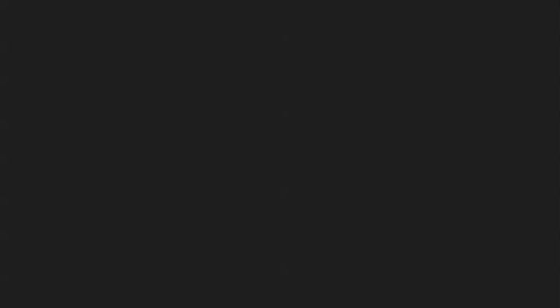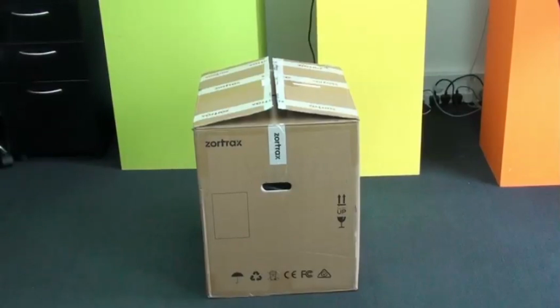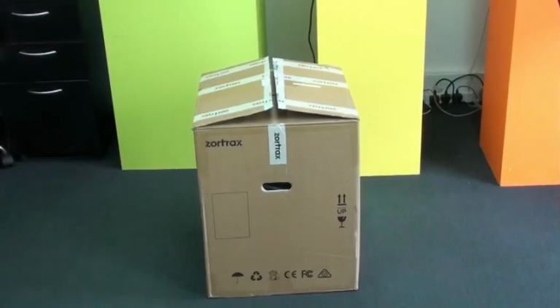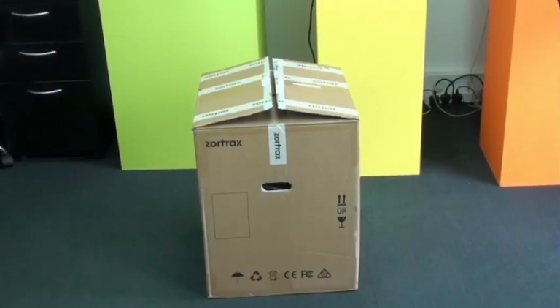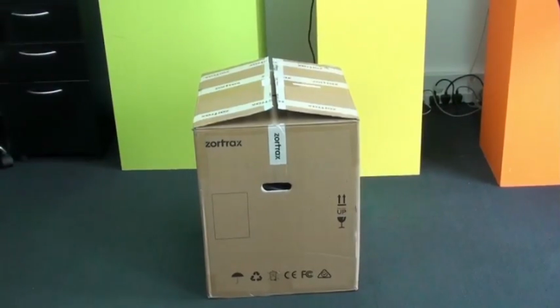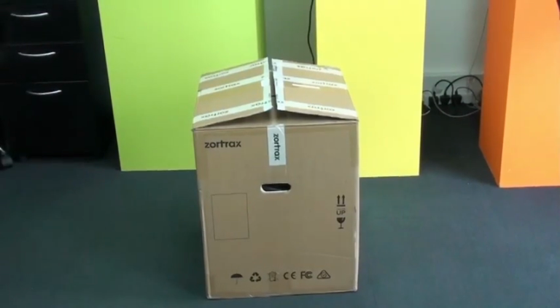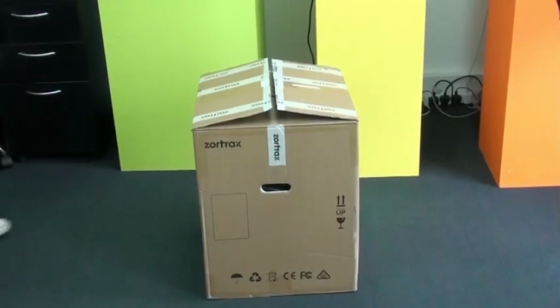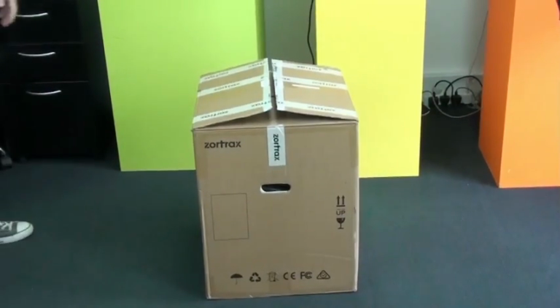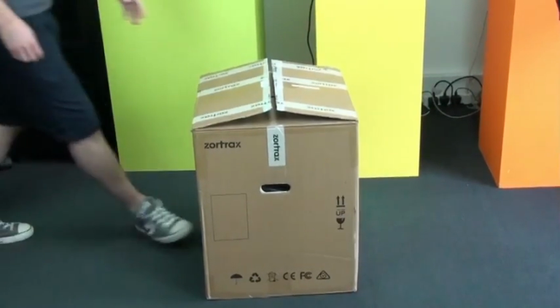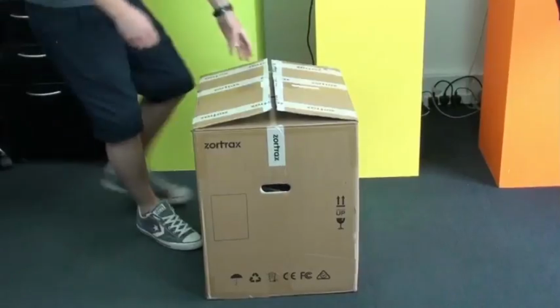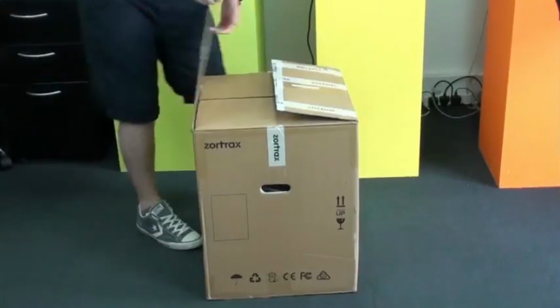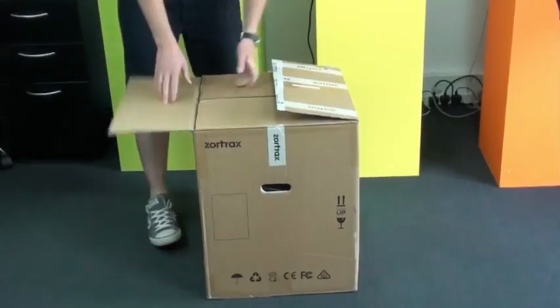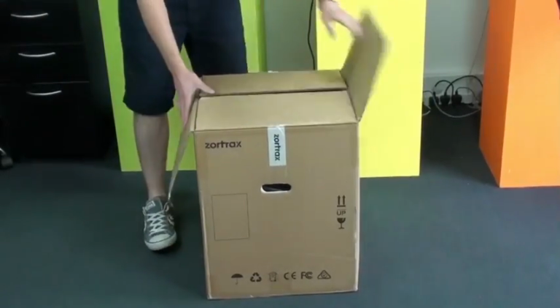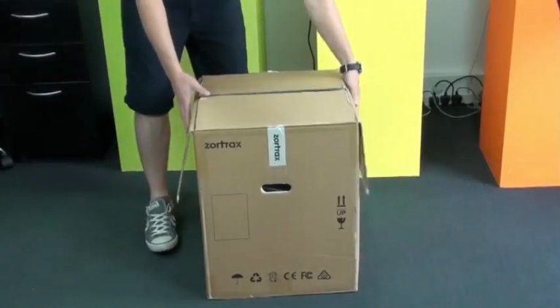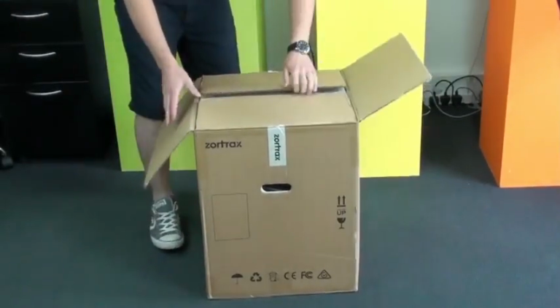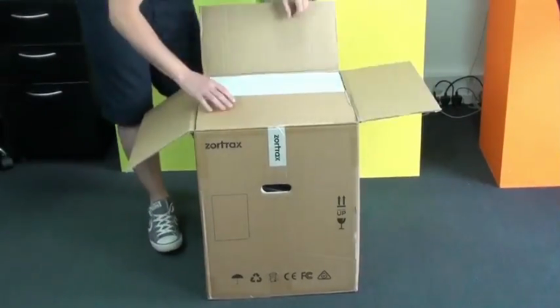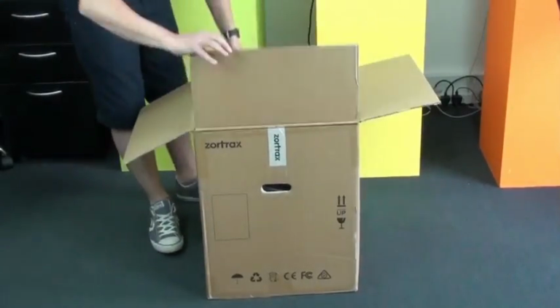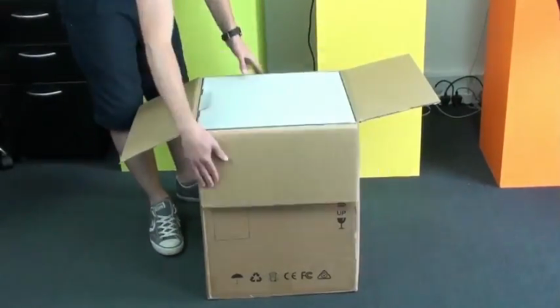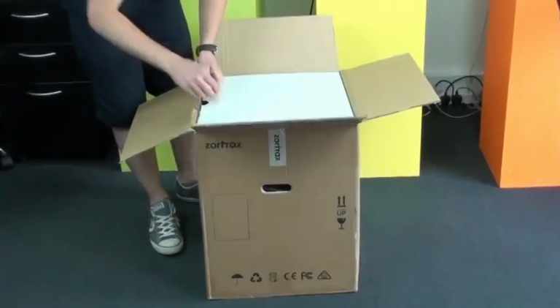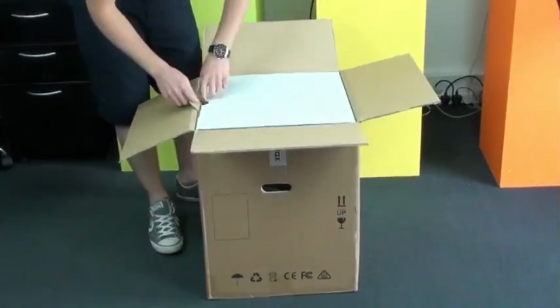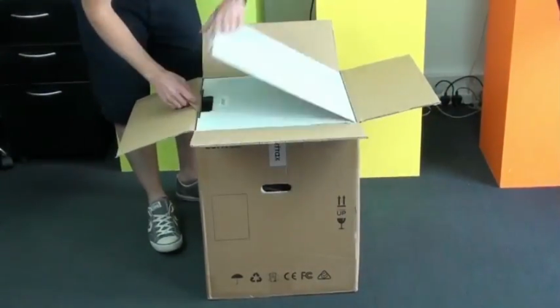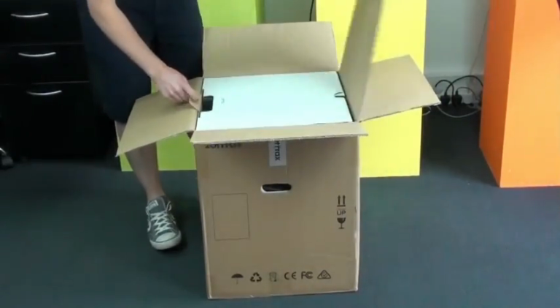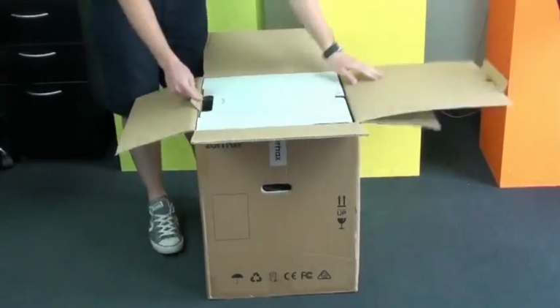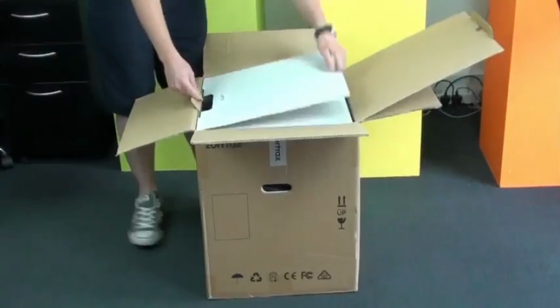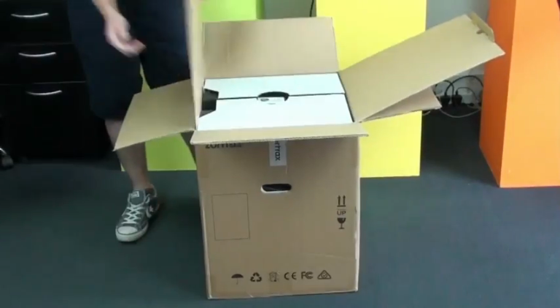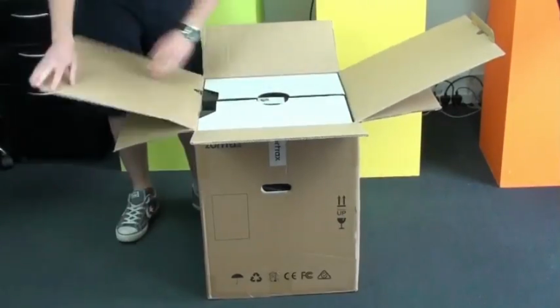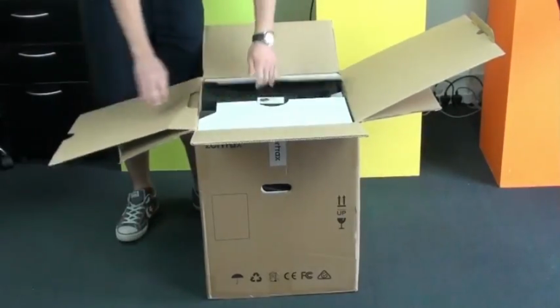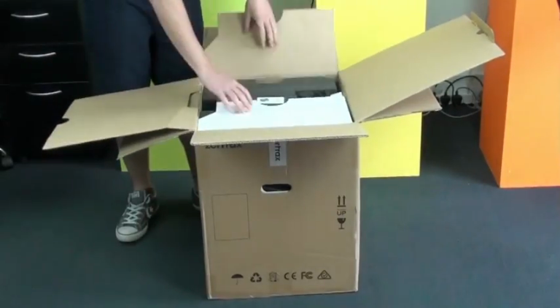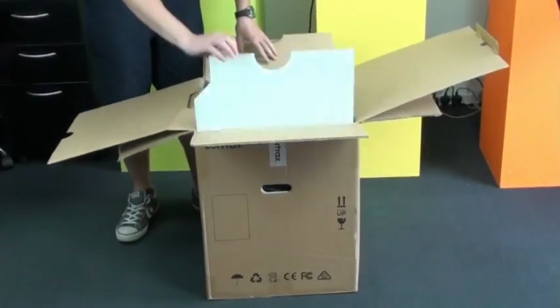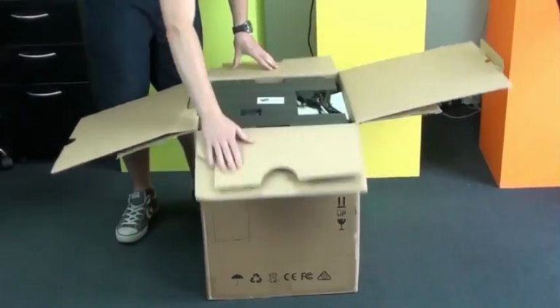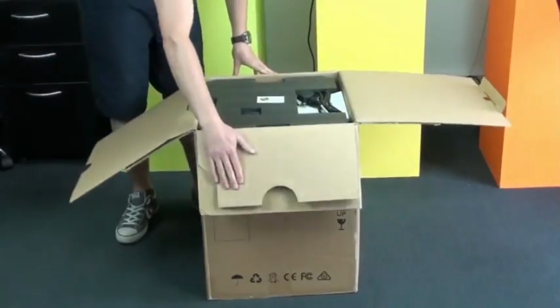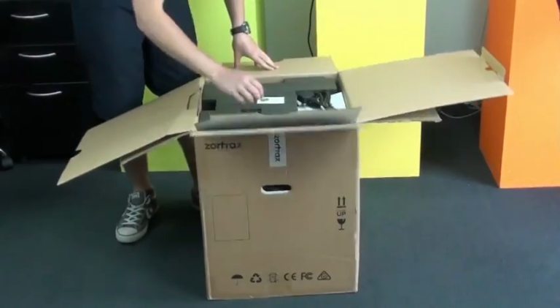Today we're going to show you a little video of the Zortrax M200 - just a little unboxing video to show you what you get in the box. Always nice to be able to see inside and see exactly what you're getting.